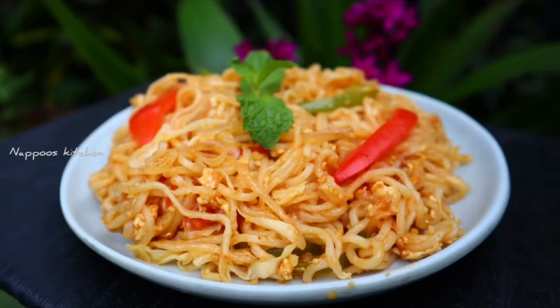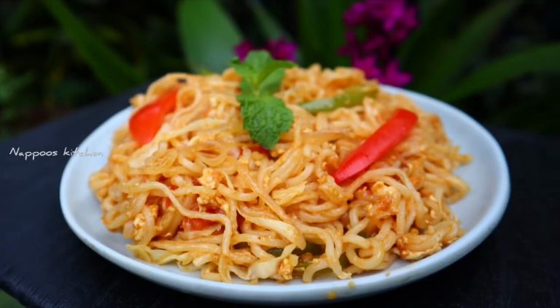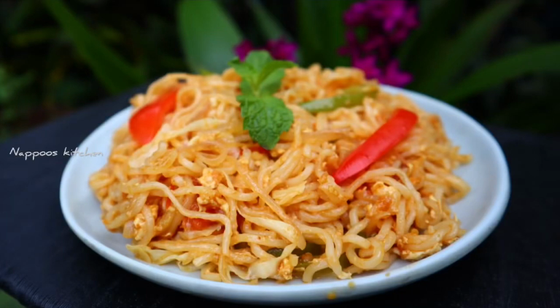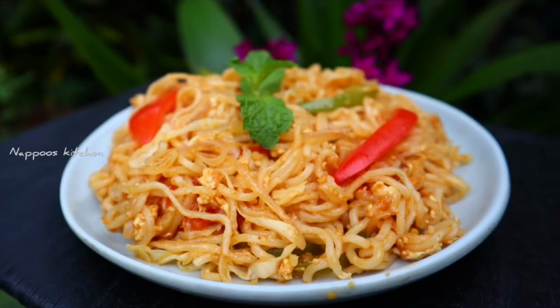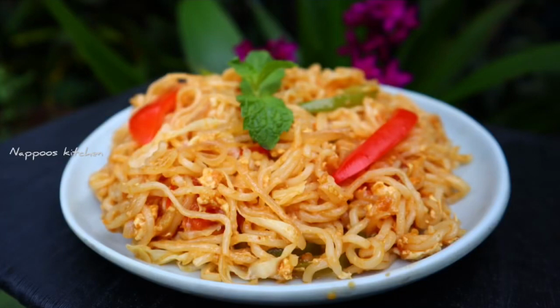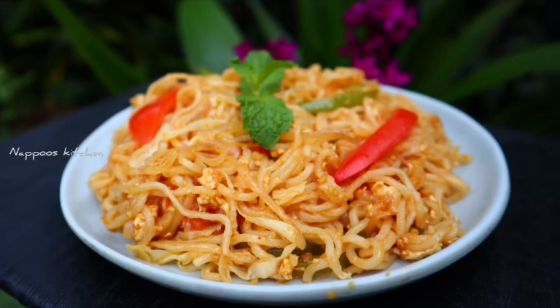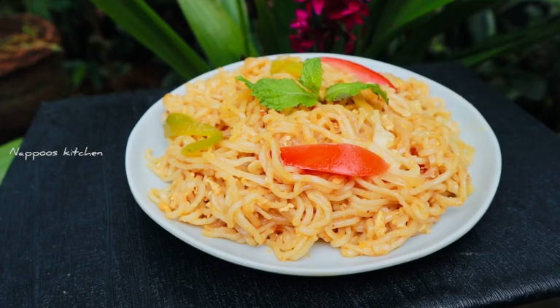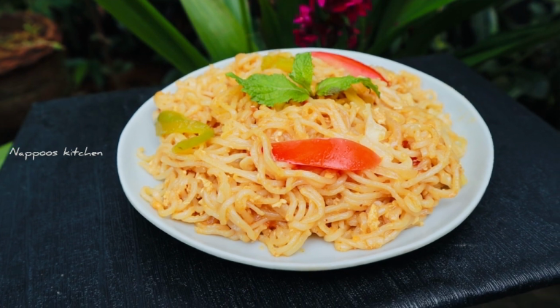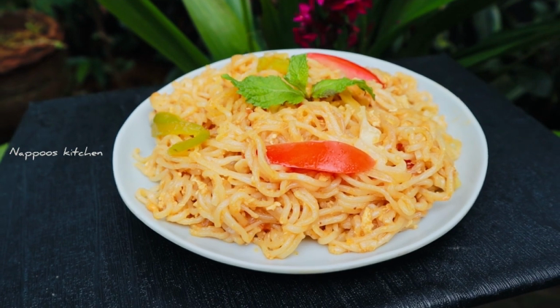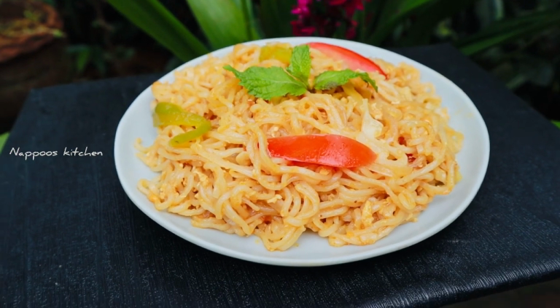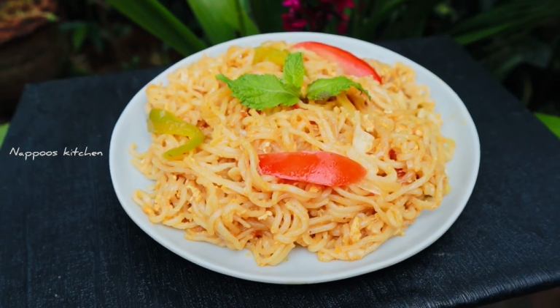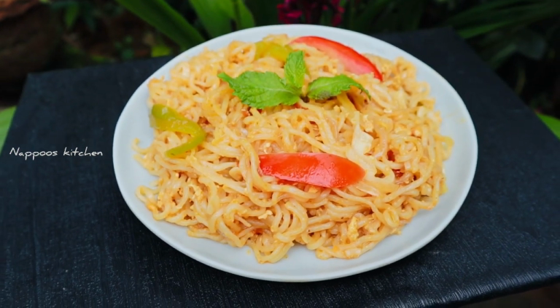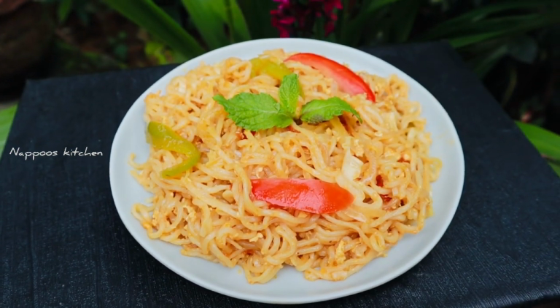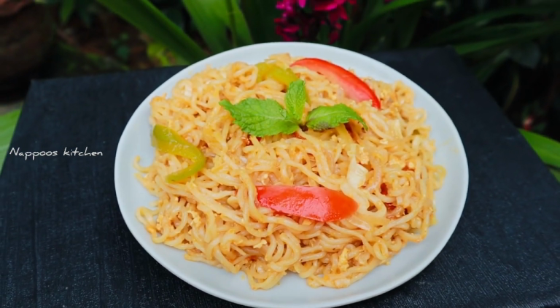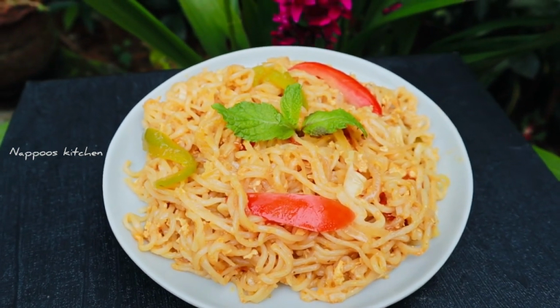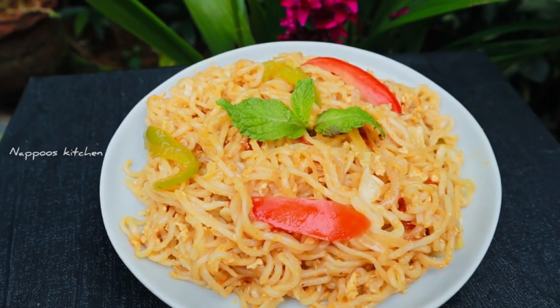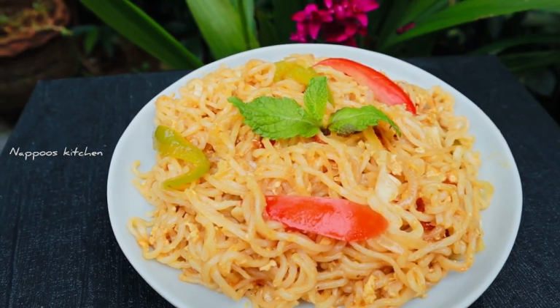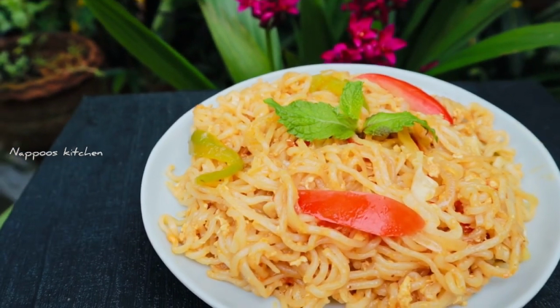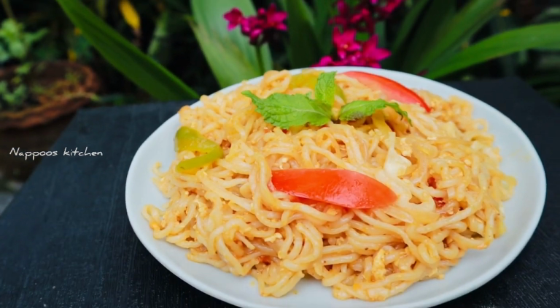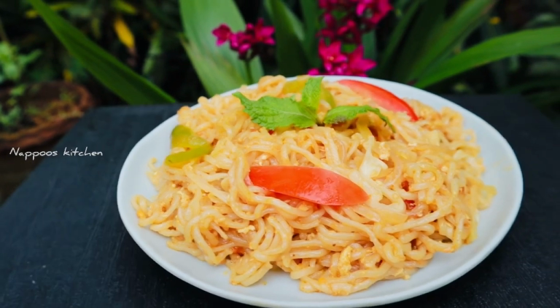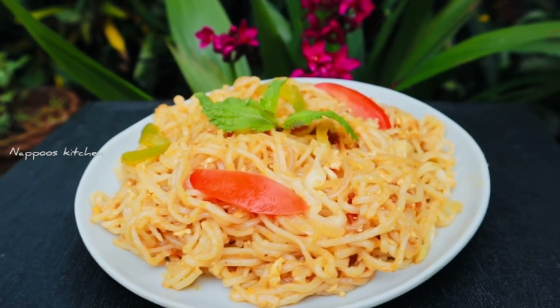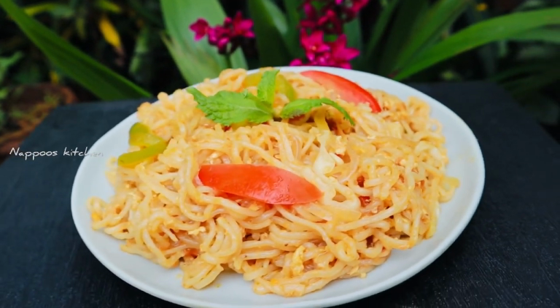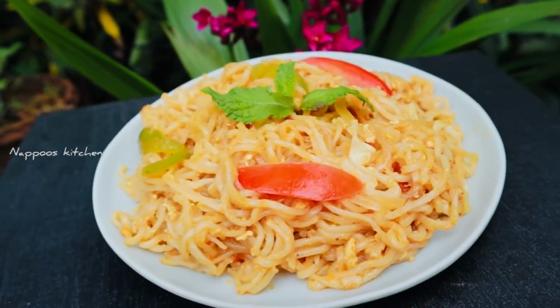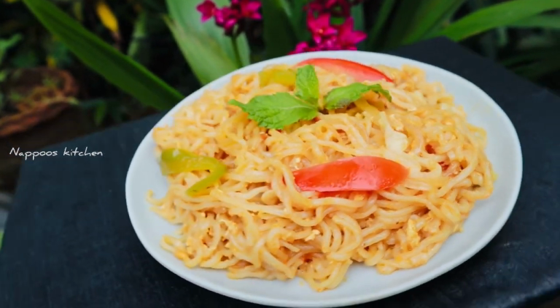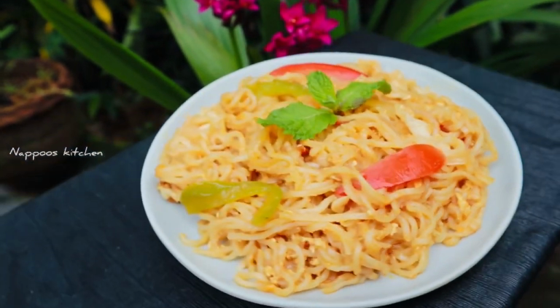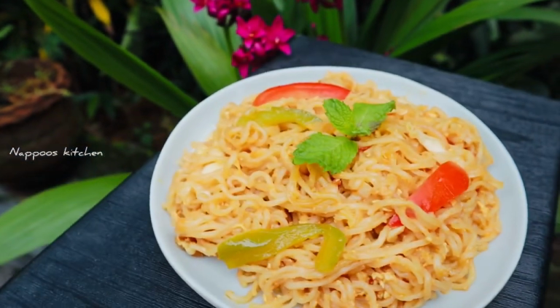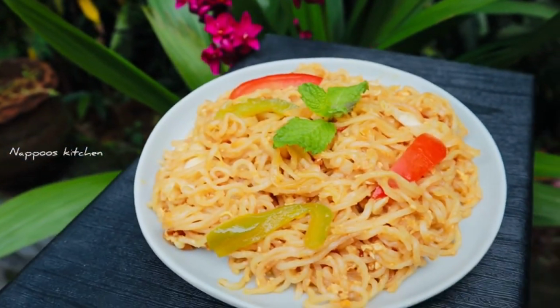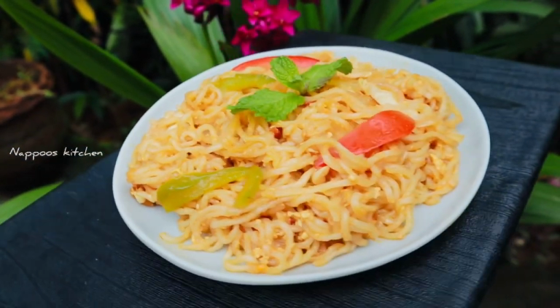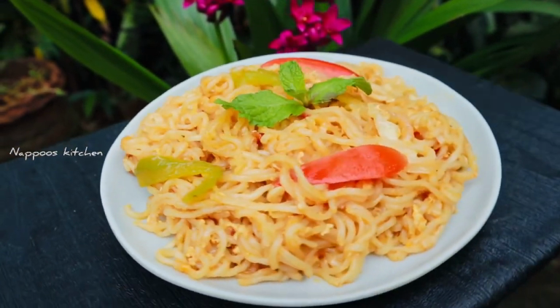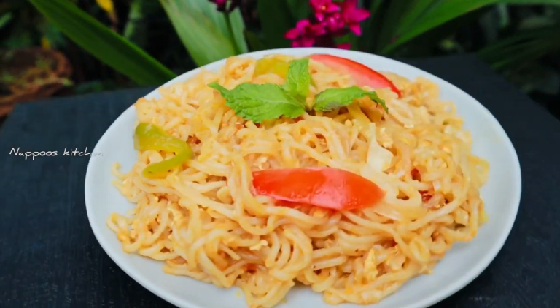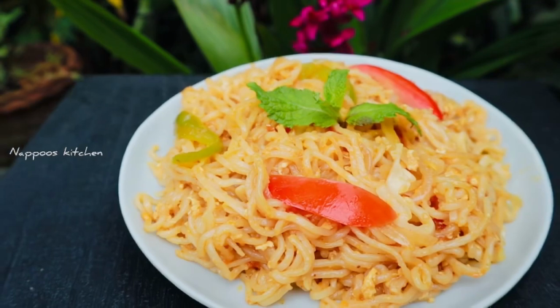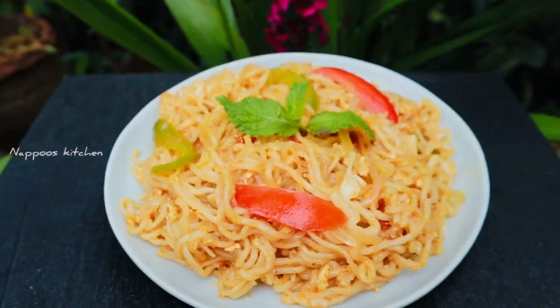Hello, welcome back to my channel. Today we have a recipe for vegetable noodles. We also have a recipe for Maggi. It's a very simple recipe for noodles. This is a recipe for variety noodles.